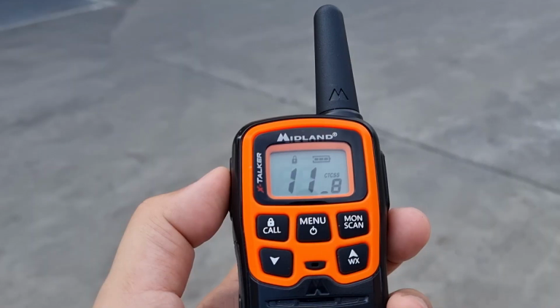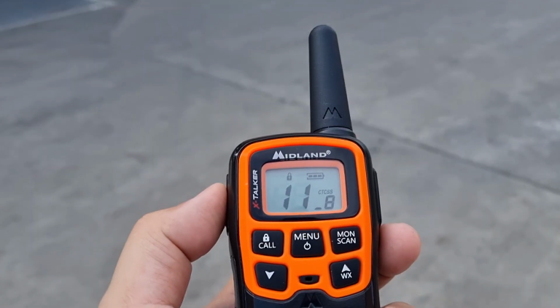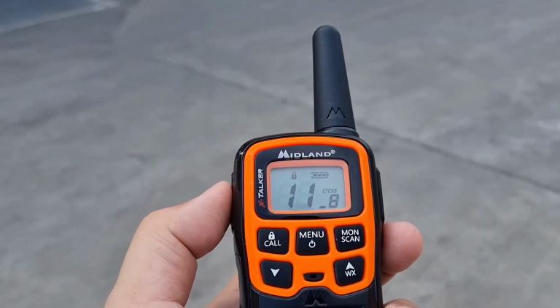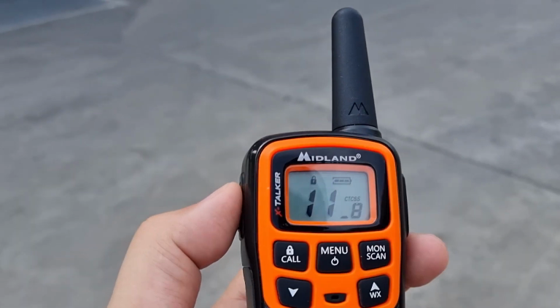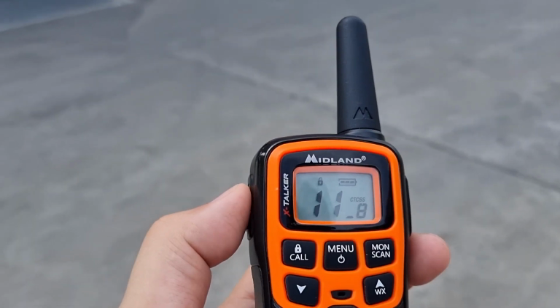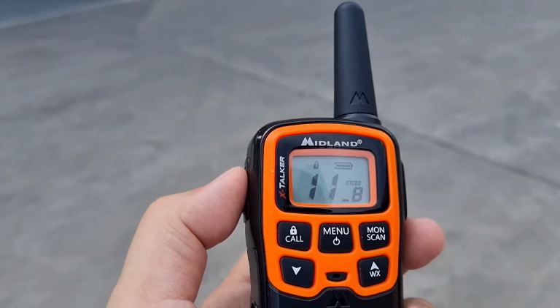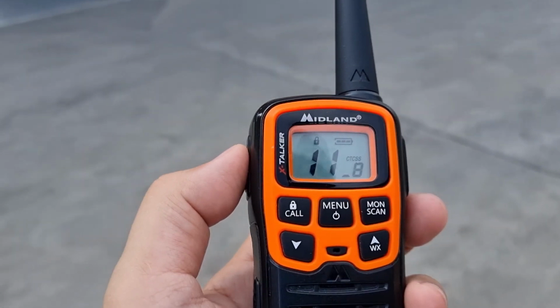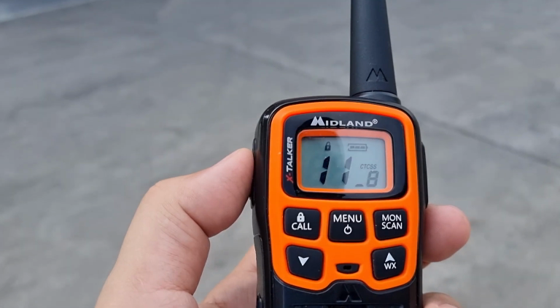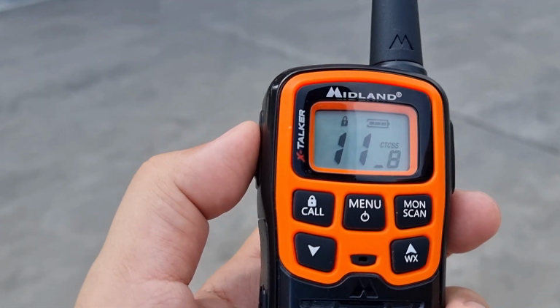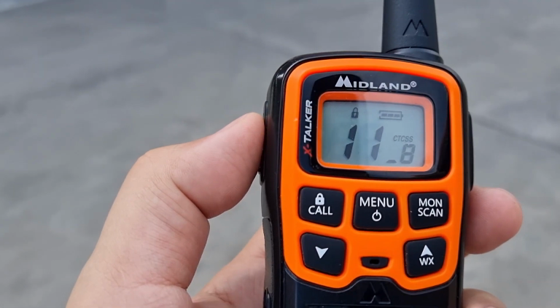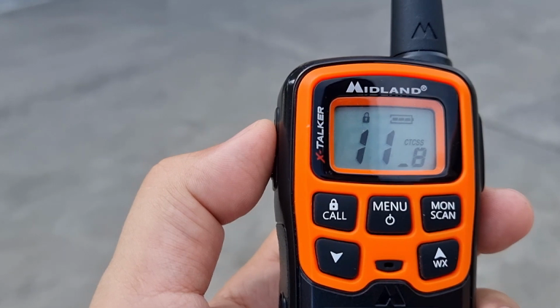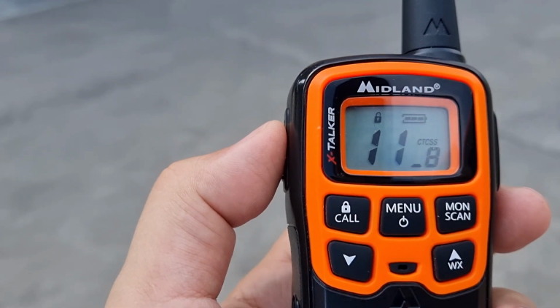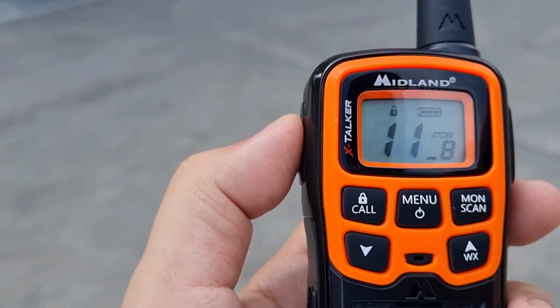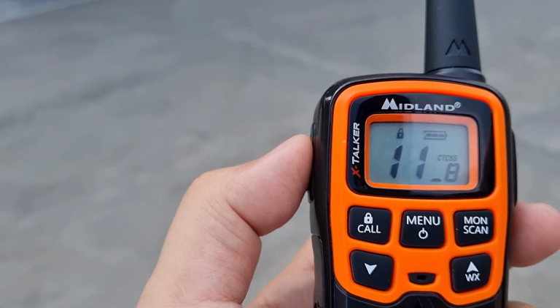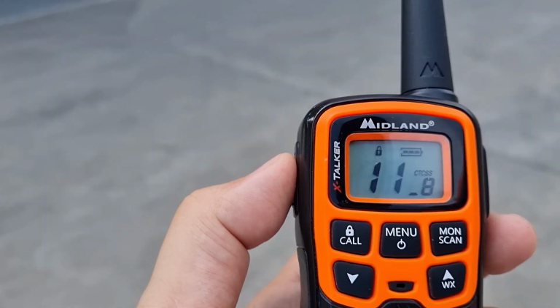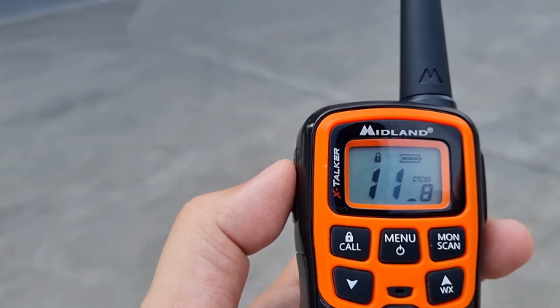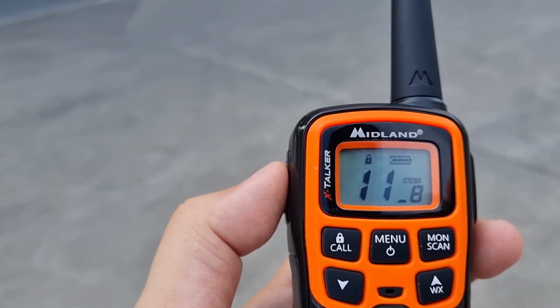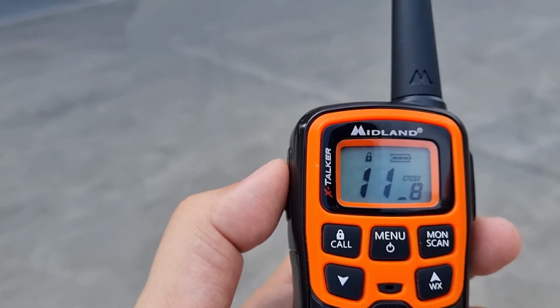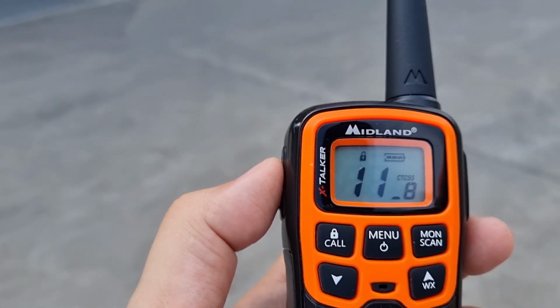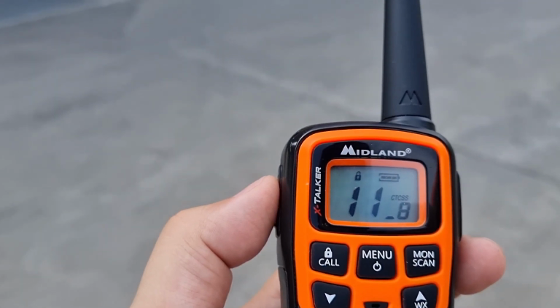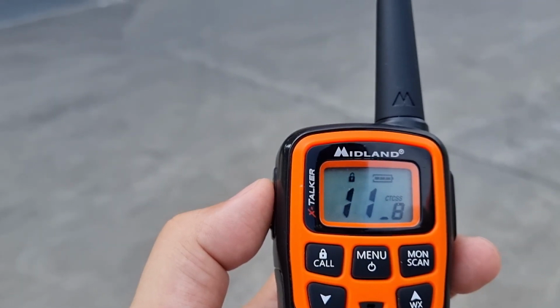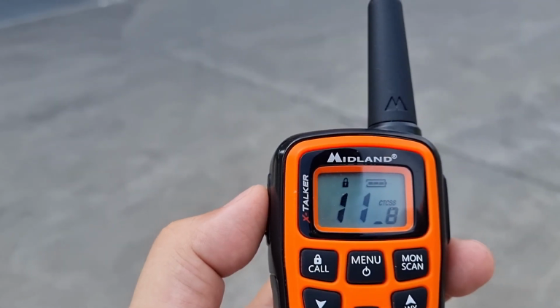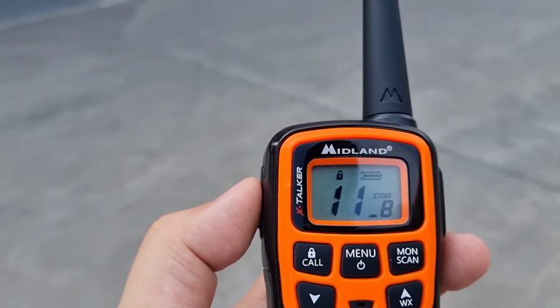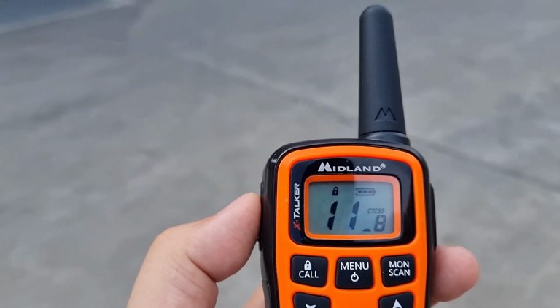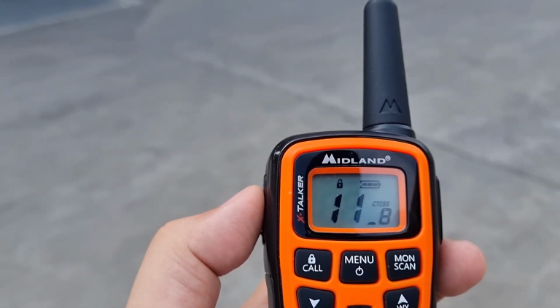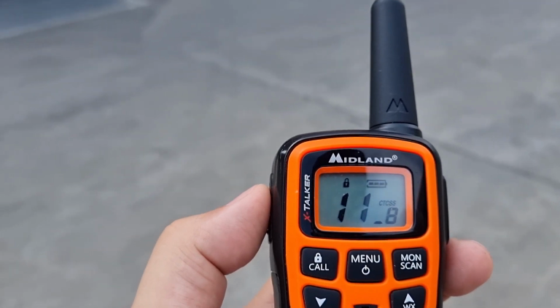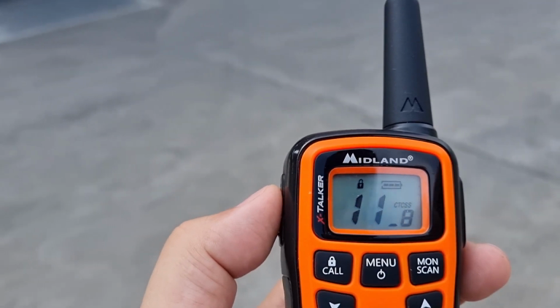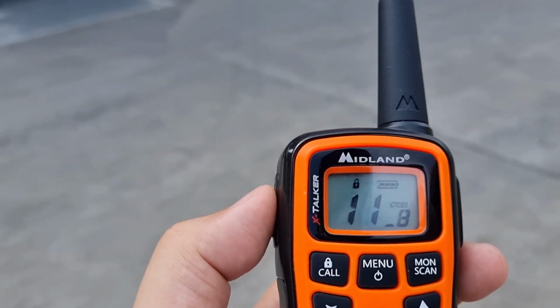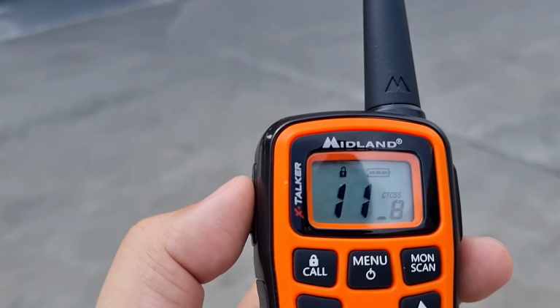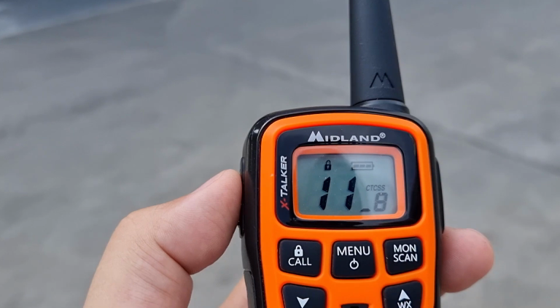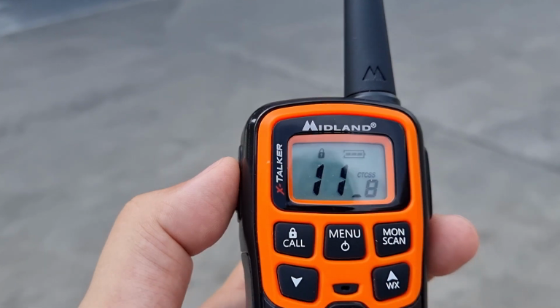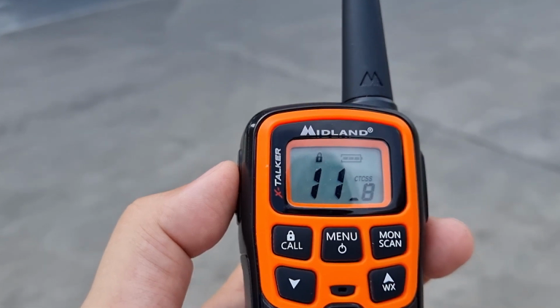I hope this video is informative. Stay safe, everyone. This is DU7JAY, 73. Bye-bye.